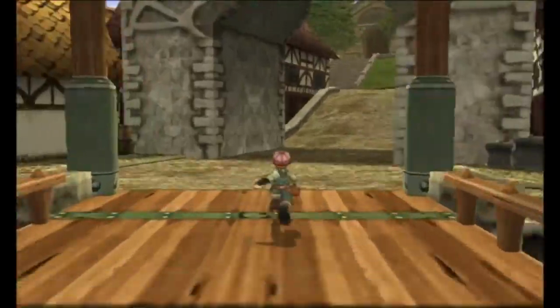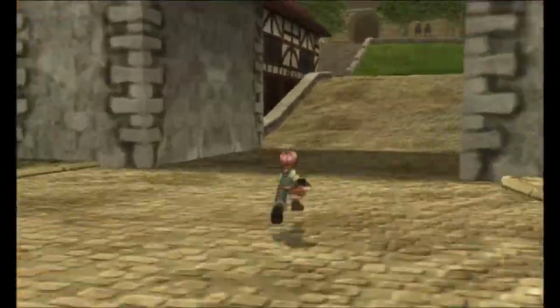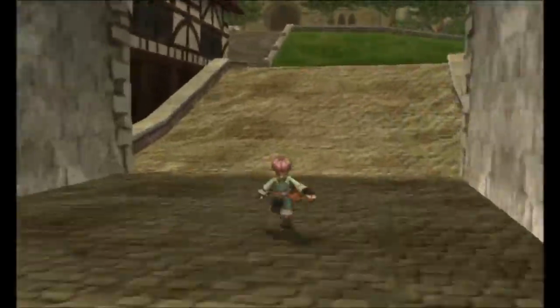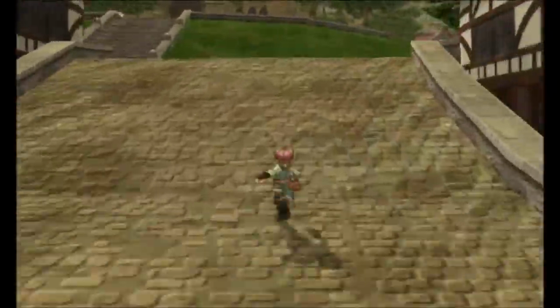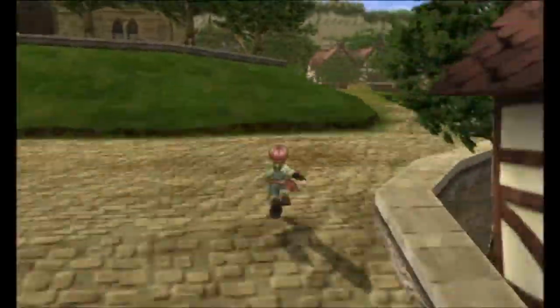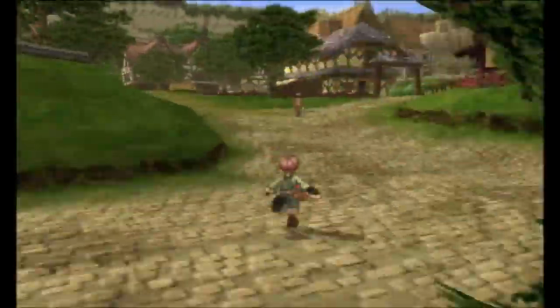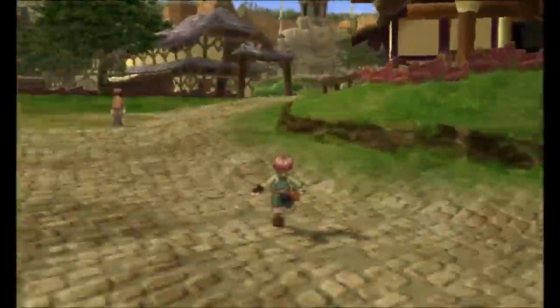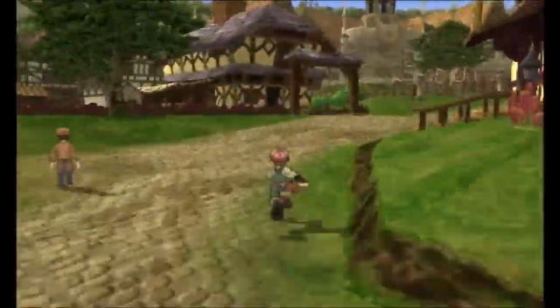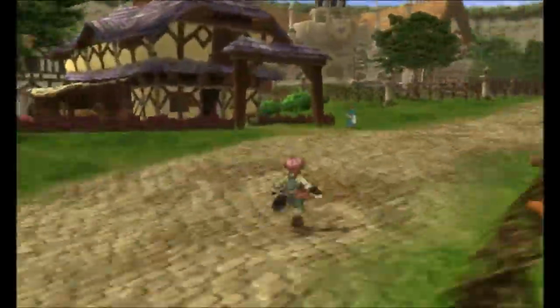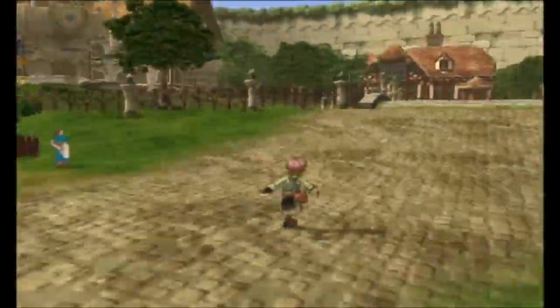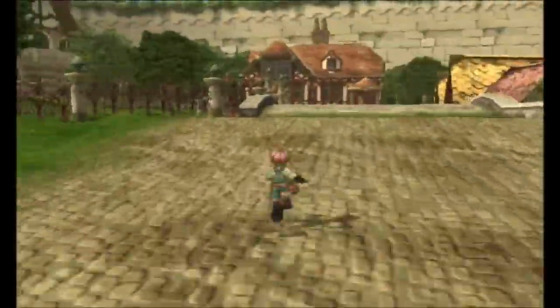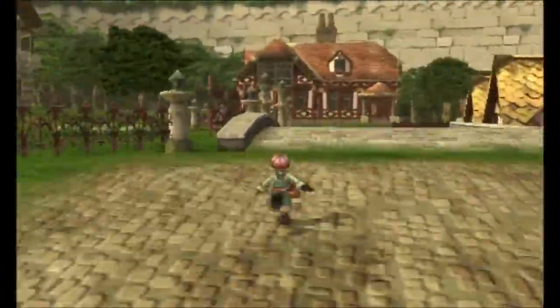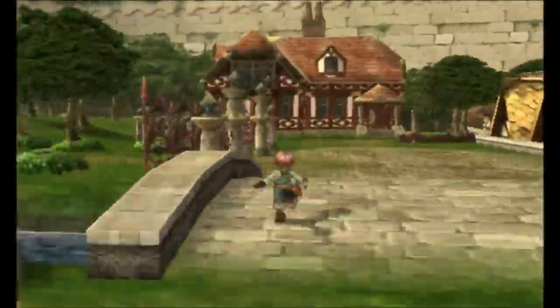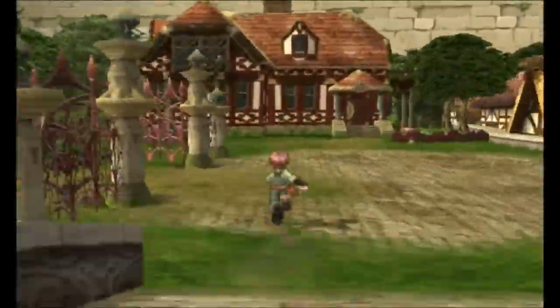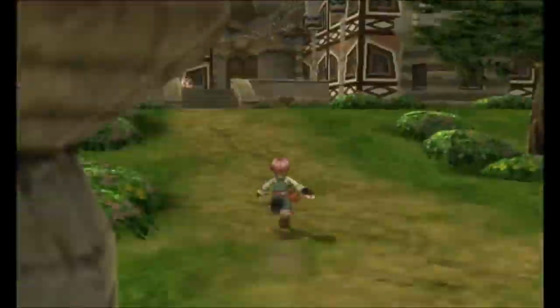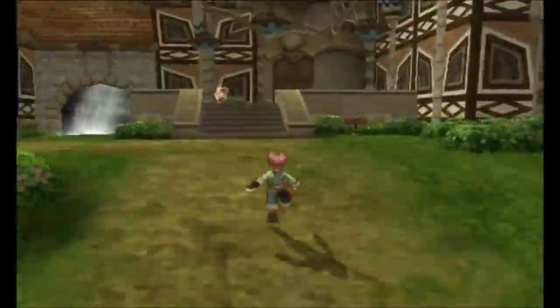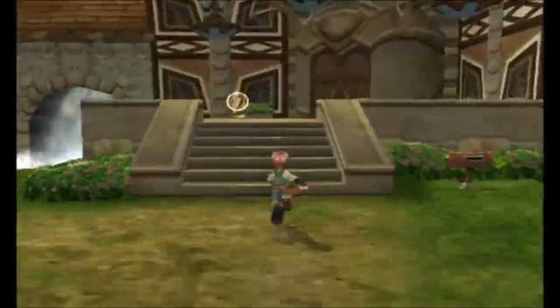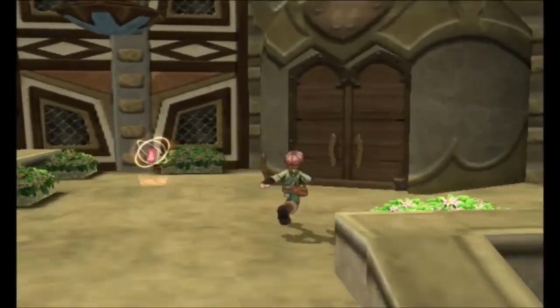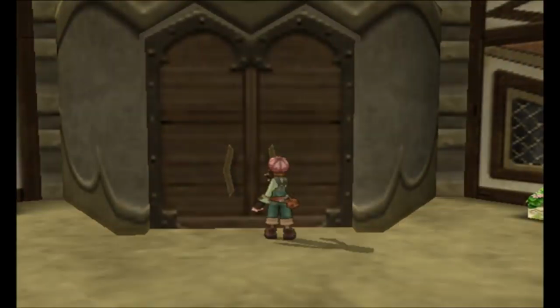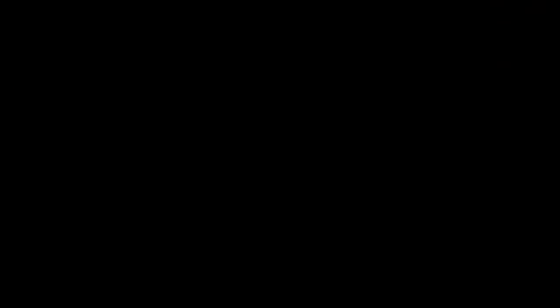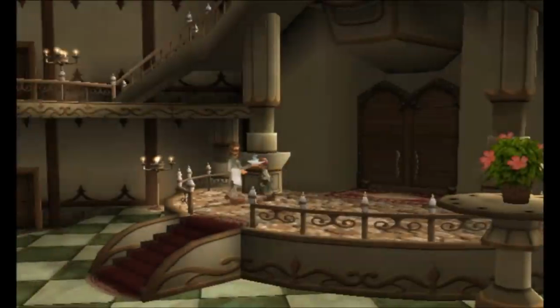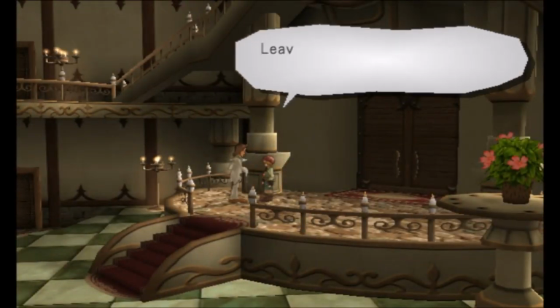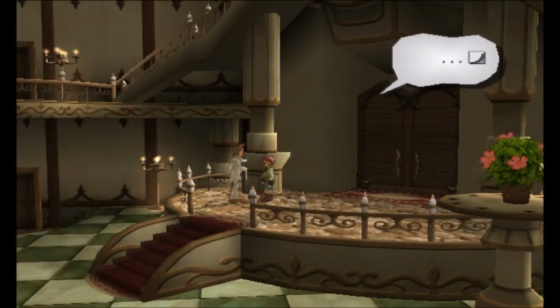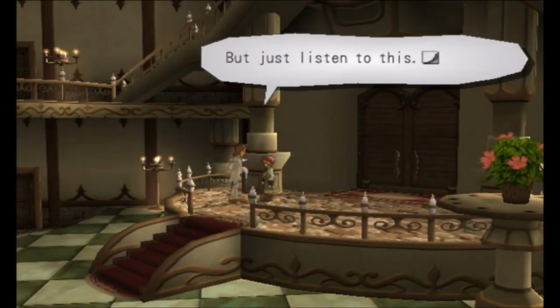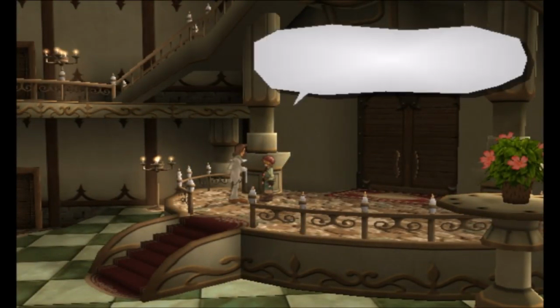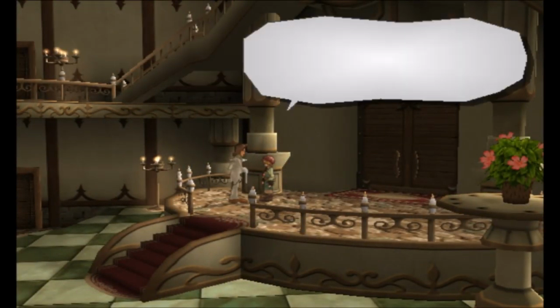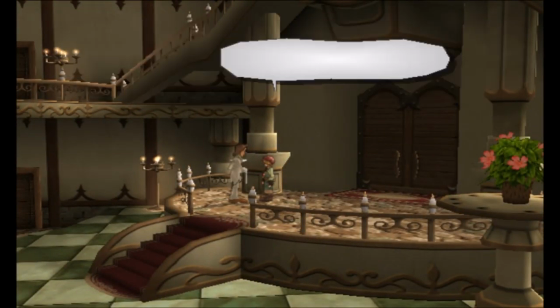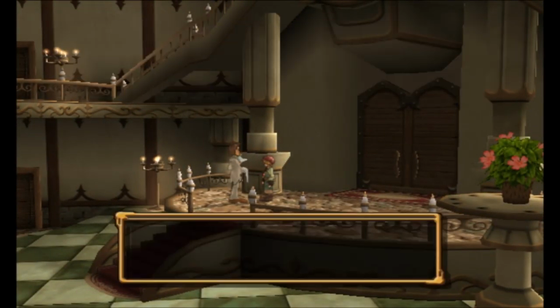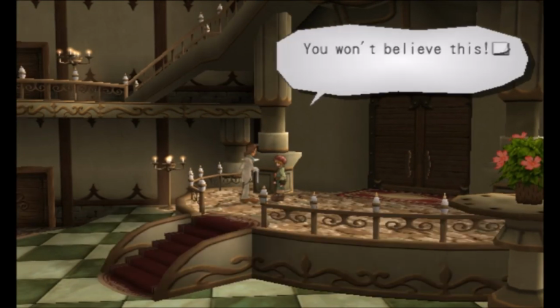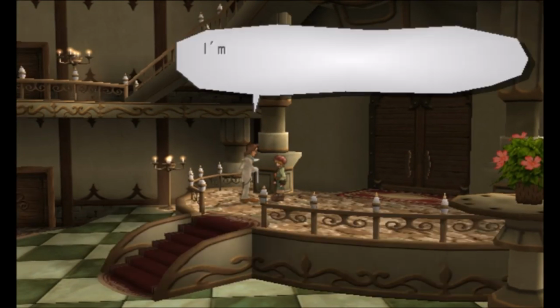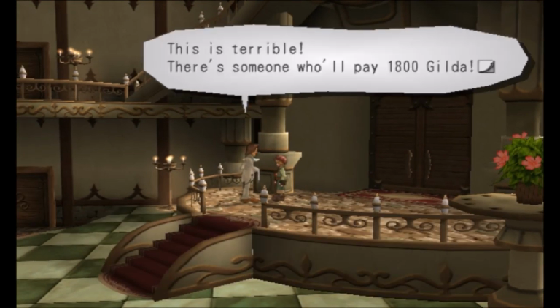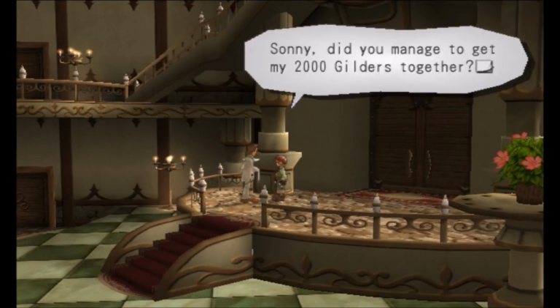Stewart can be found inside Max's mansion at Palm Brinks. In order to recruit him, you will need to give him 2,000 Gilda. Fortunately, you will receive 600 Gilda back after it is all done.